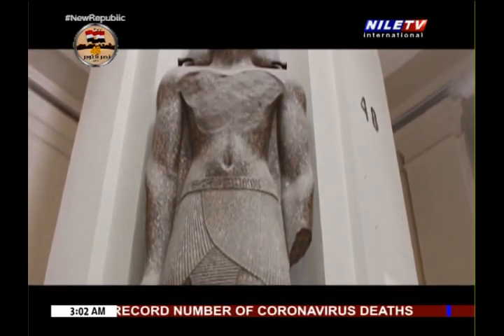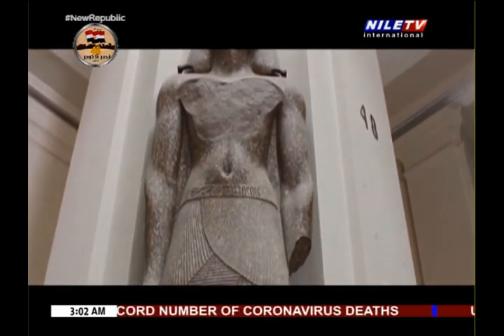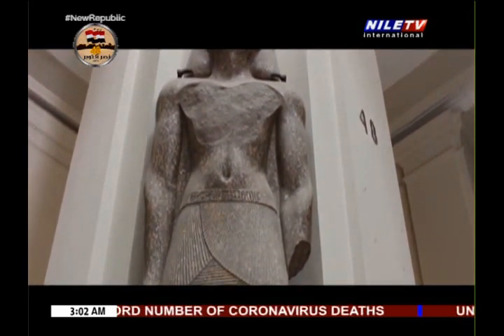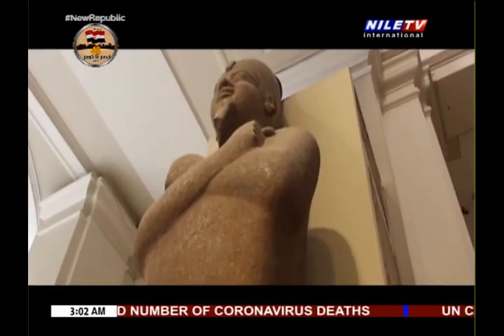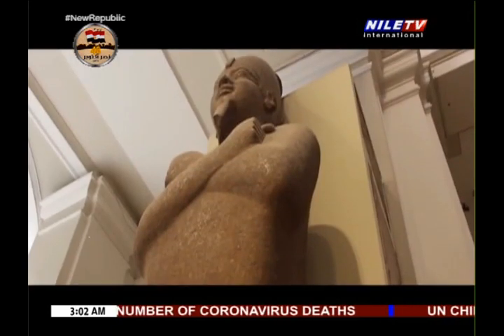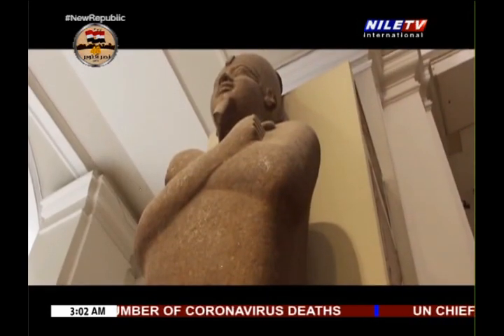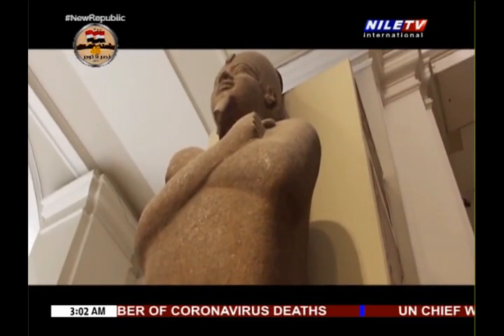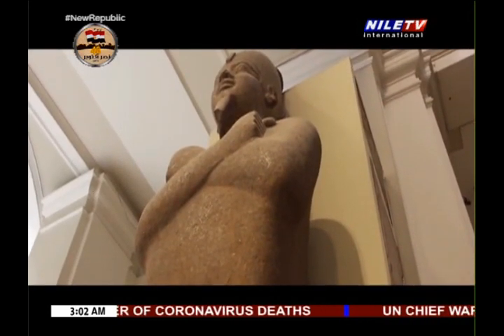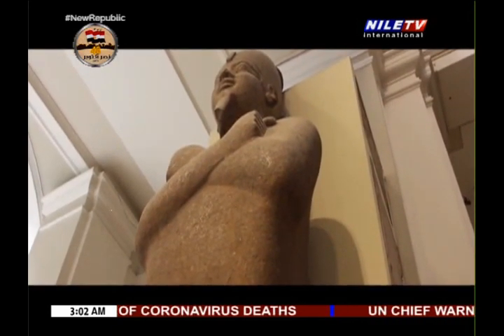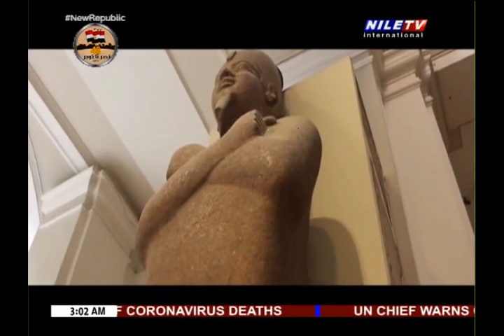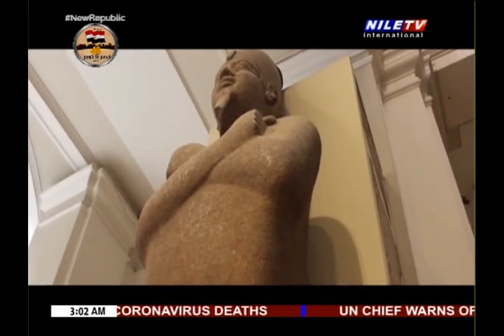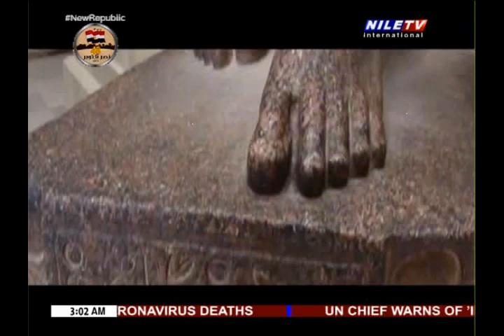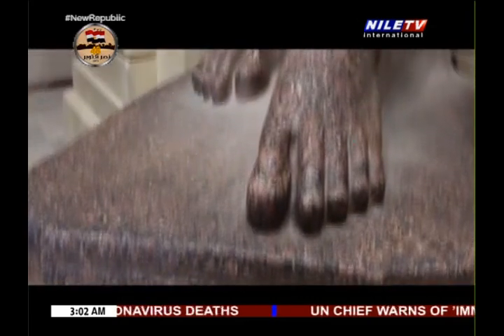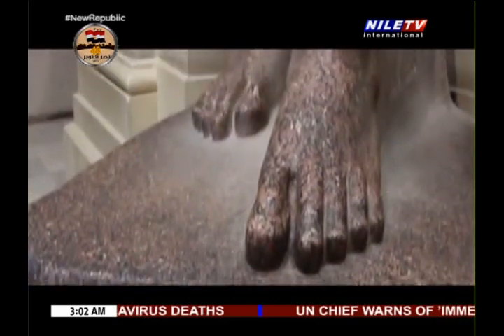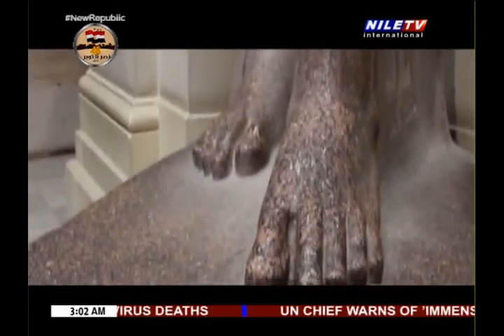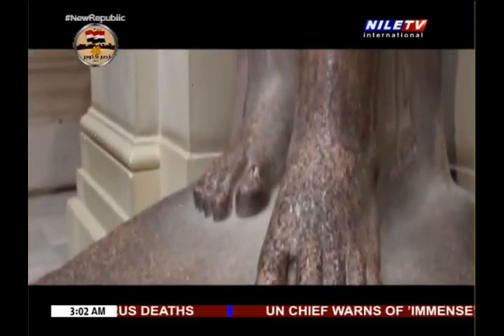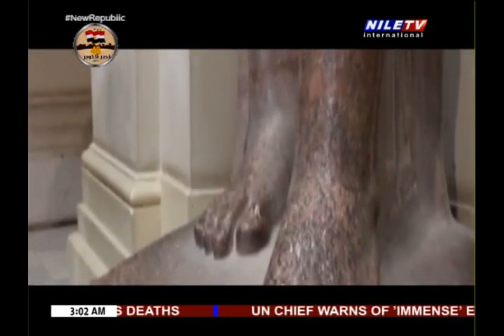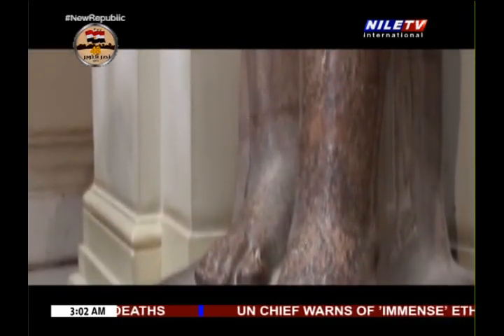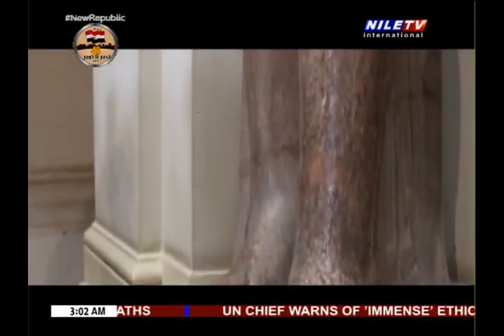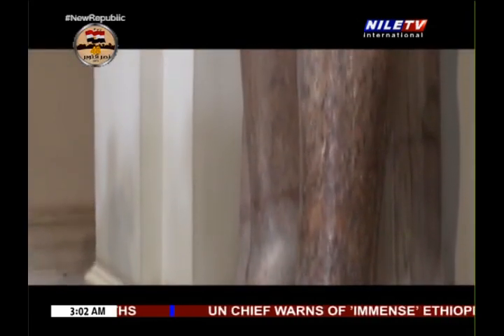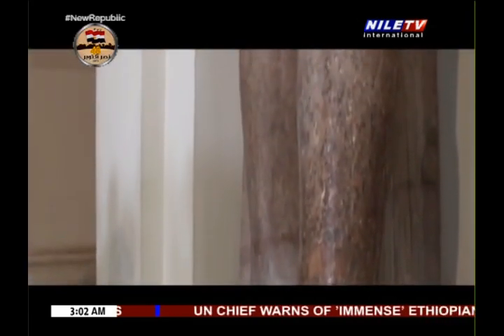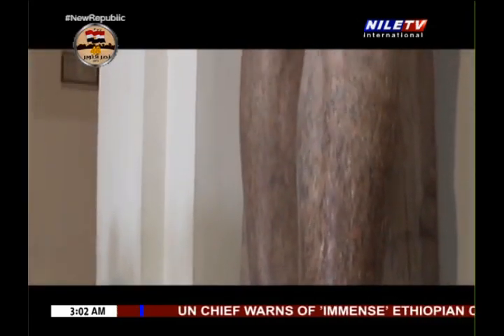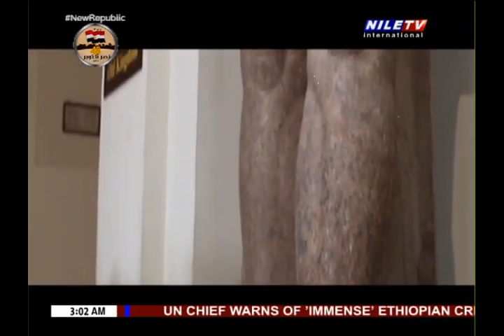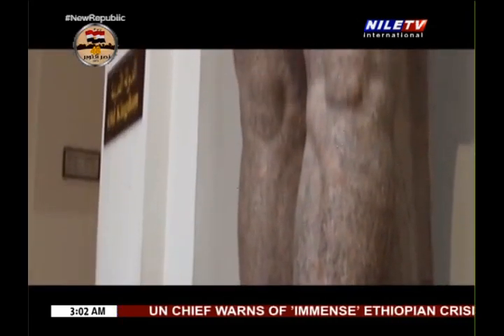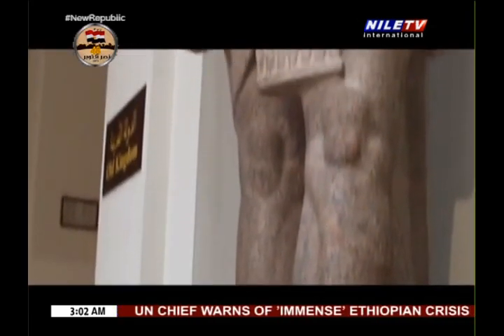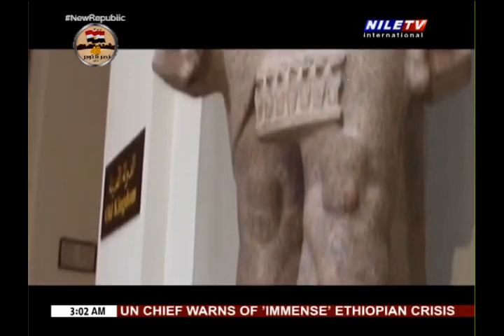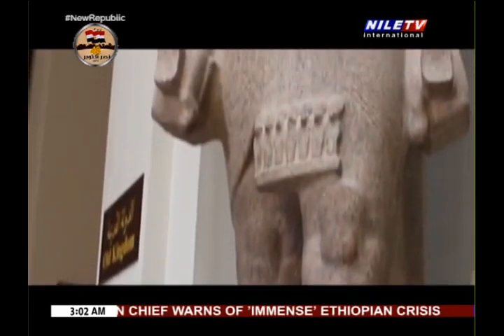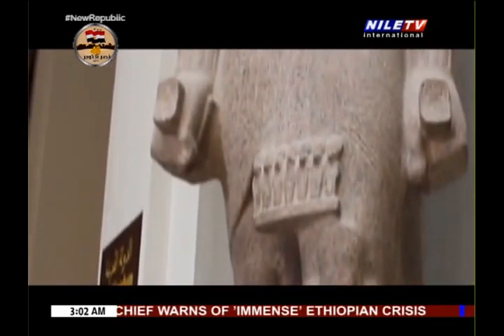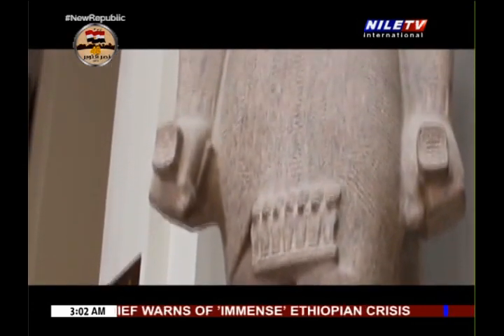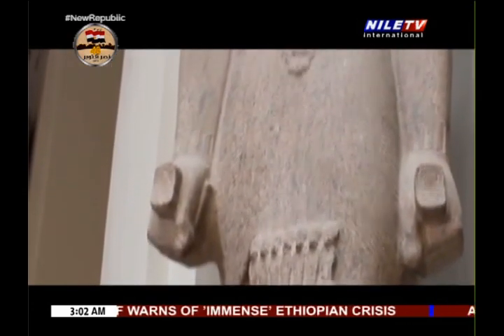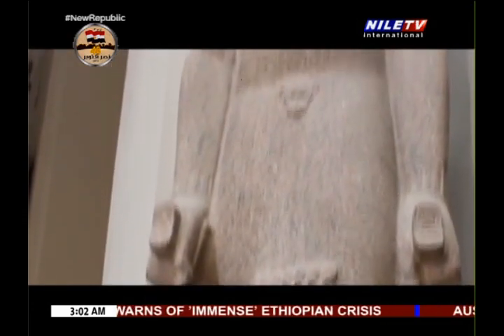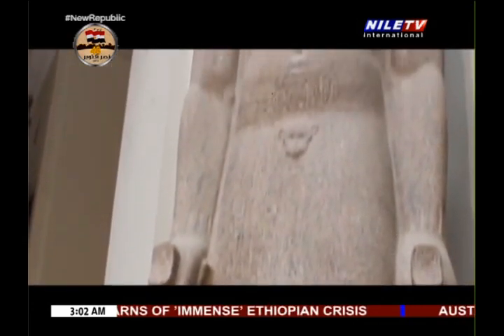On the entrance, there is an impressive big colossus for Ramses II, the third king of the 19th dynasty, as we call him Ramses the Great.